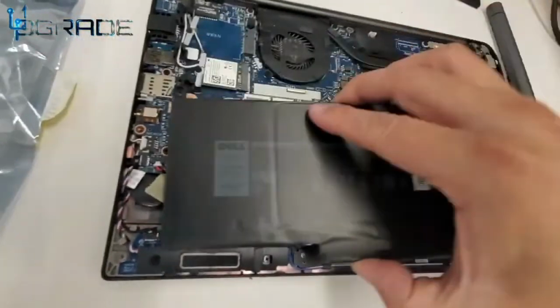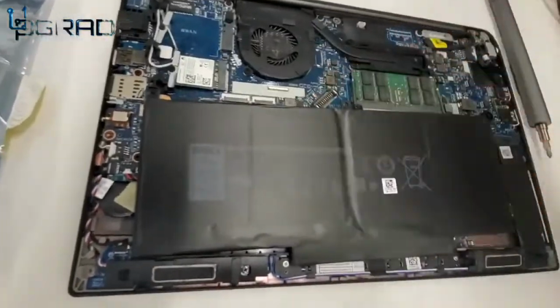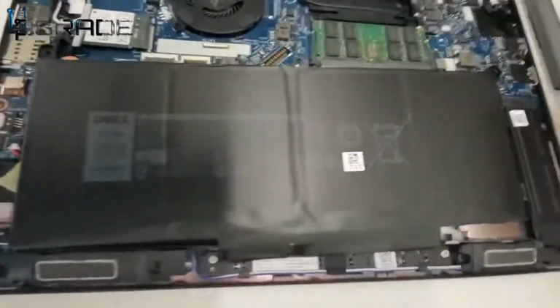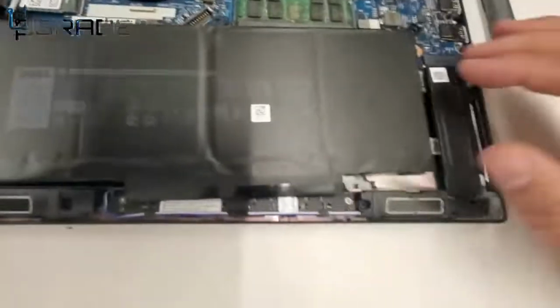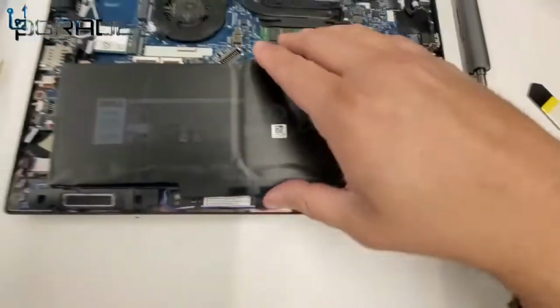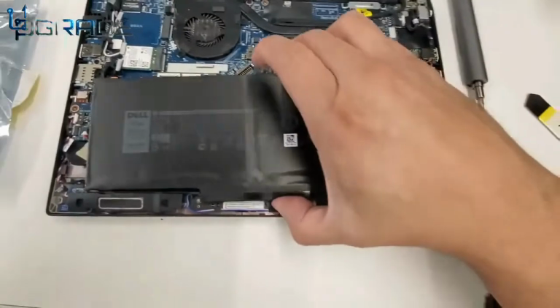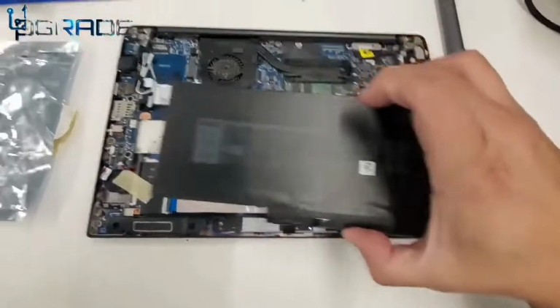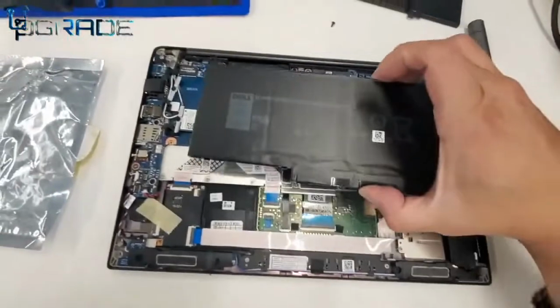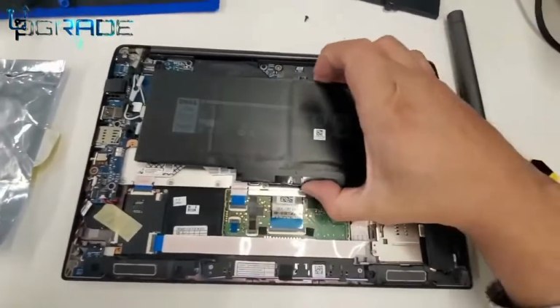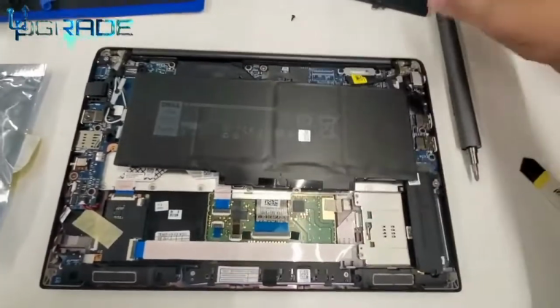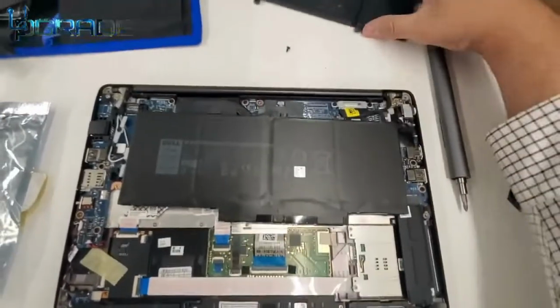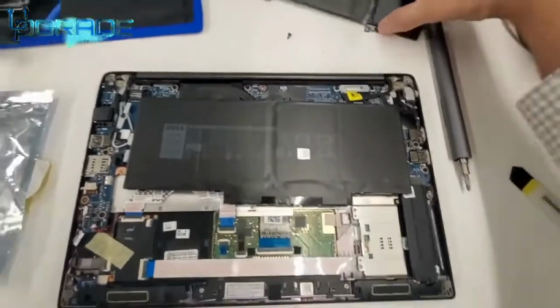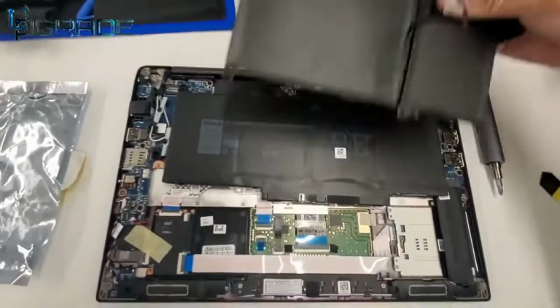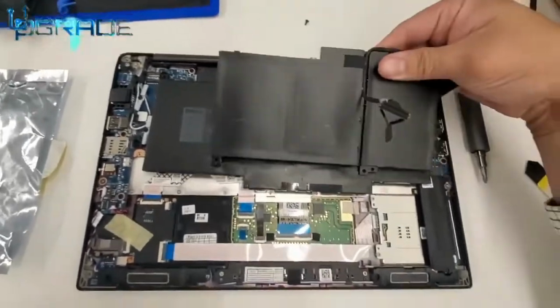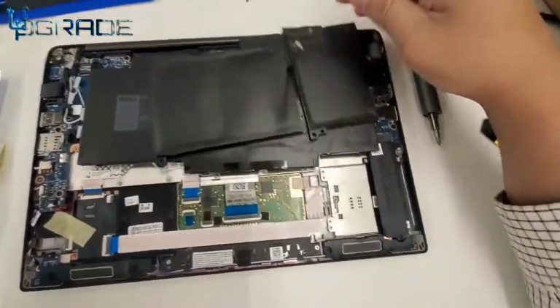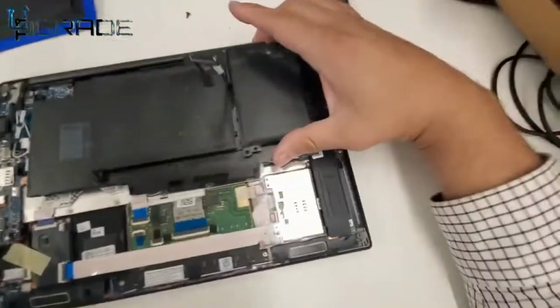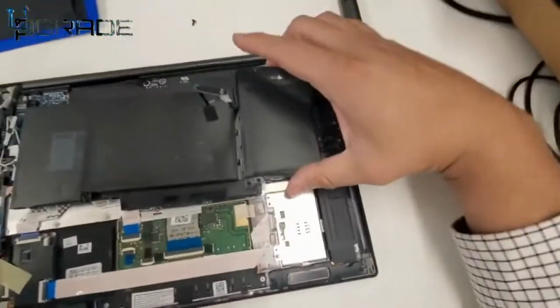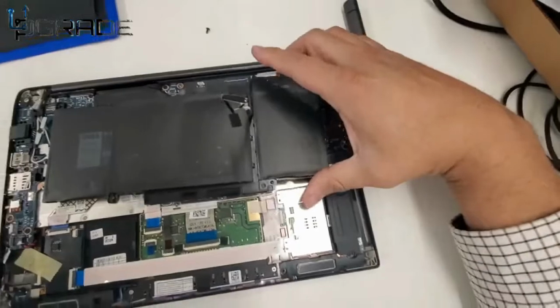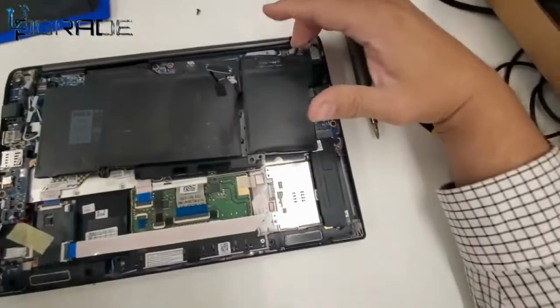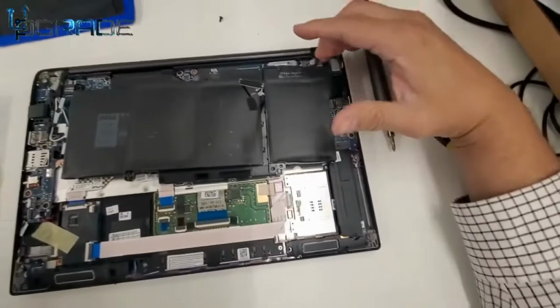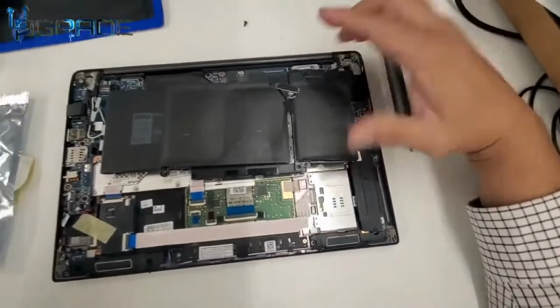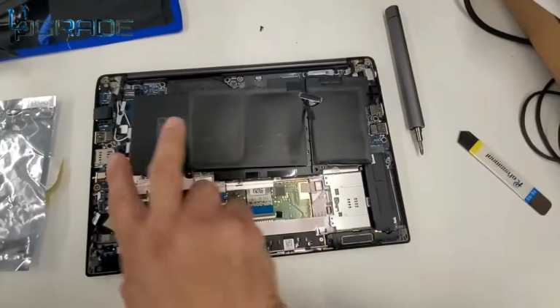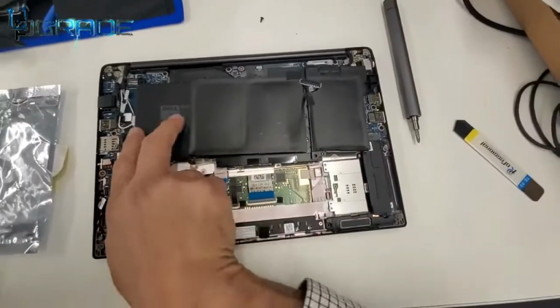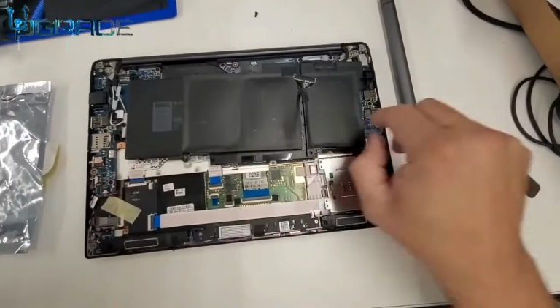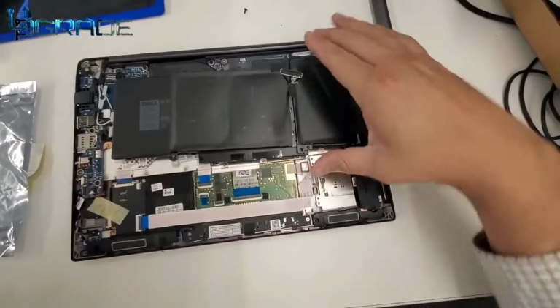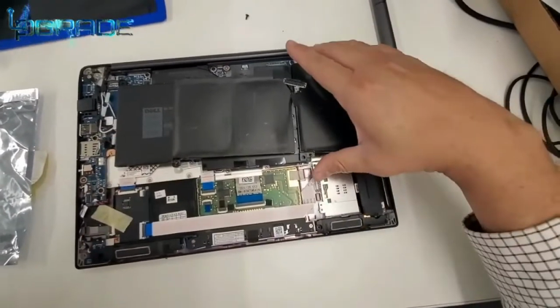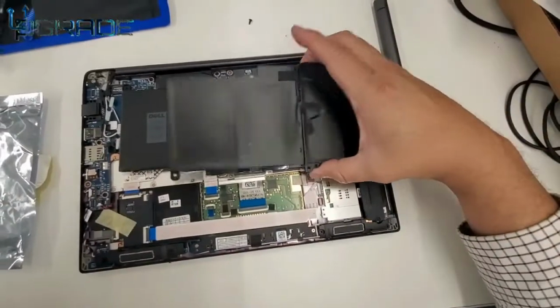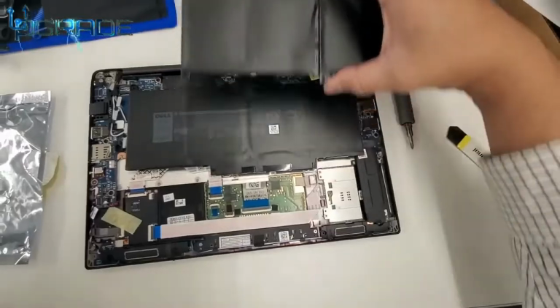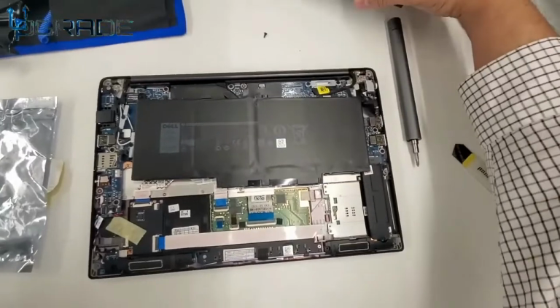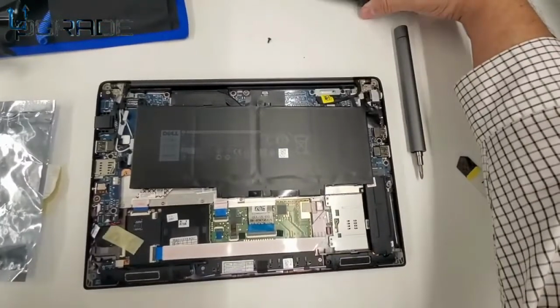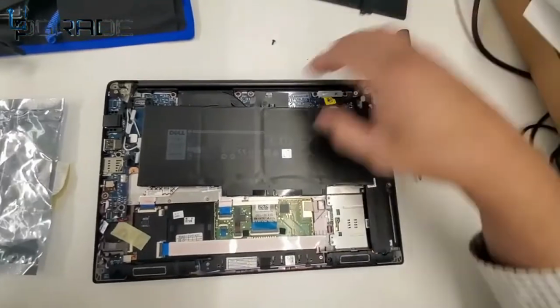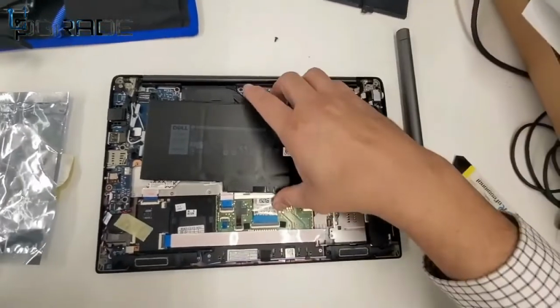Now let's compare the batteries. If you notice, this is a larger battery than the original one. The original is a smaller version — the new one is a longer, extended version, which means it's going to give you more power and more battery life for this system.